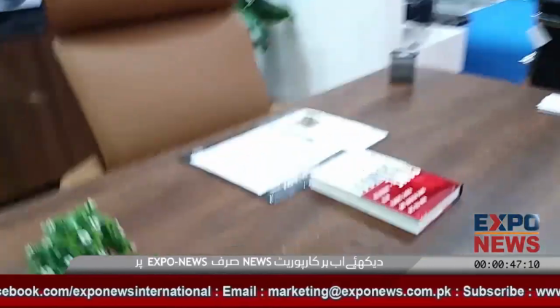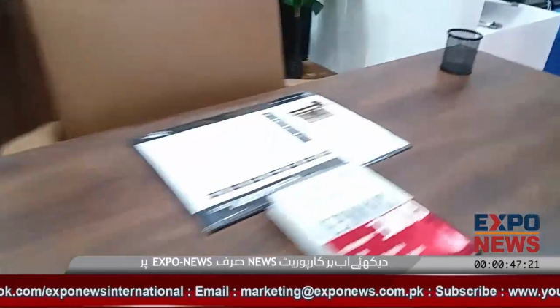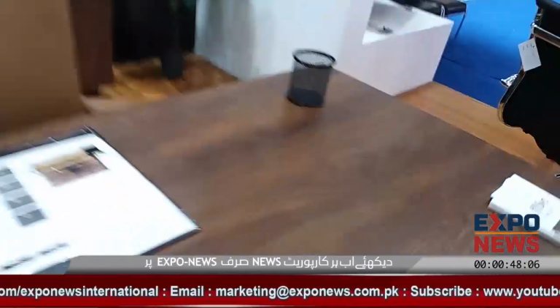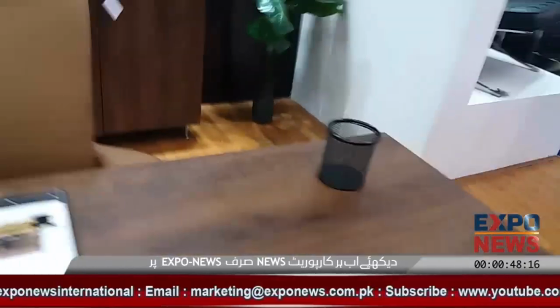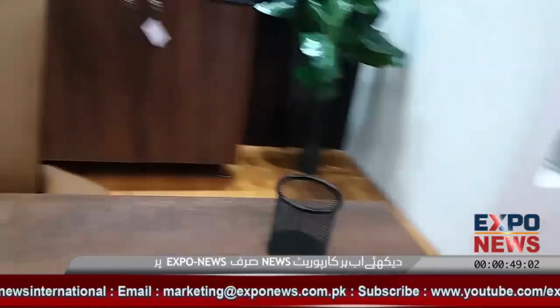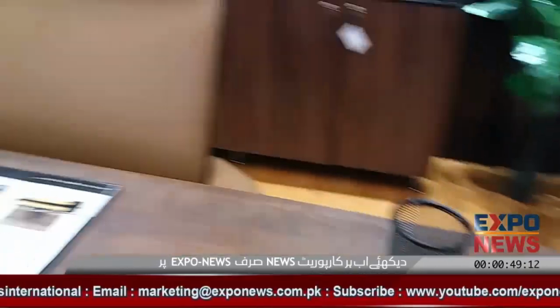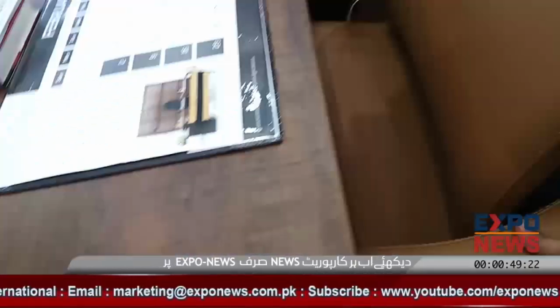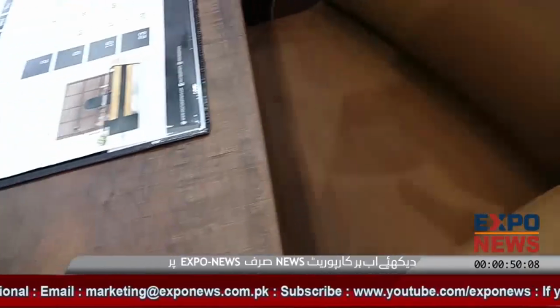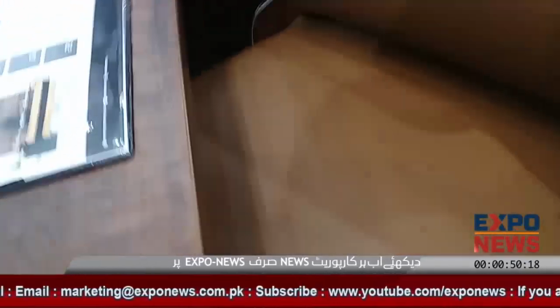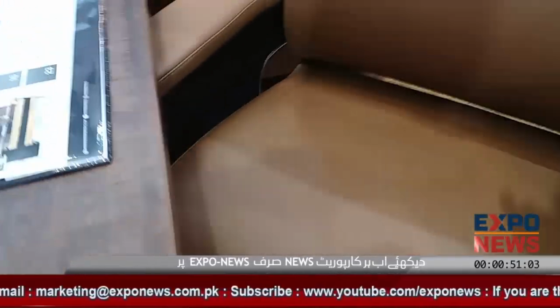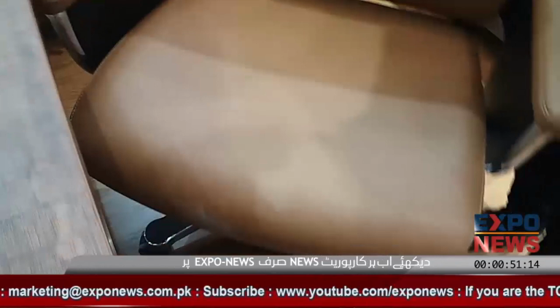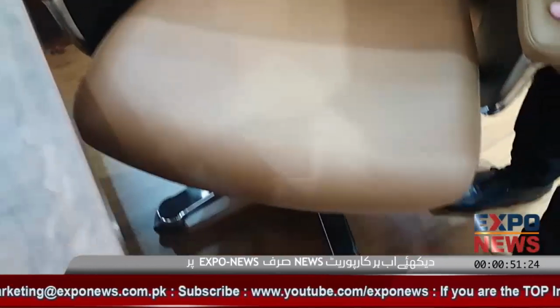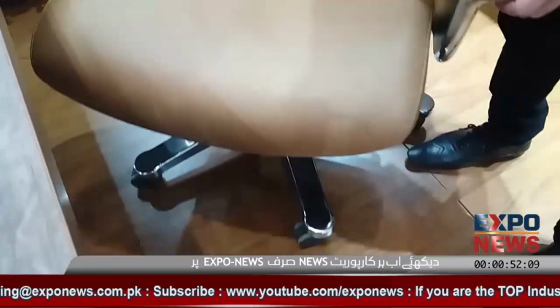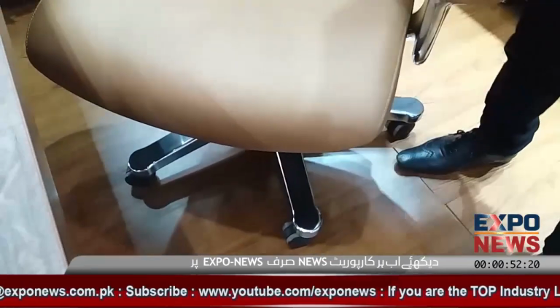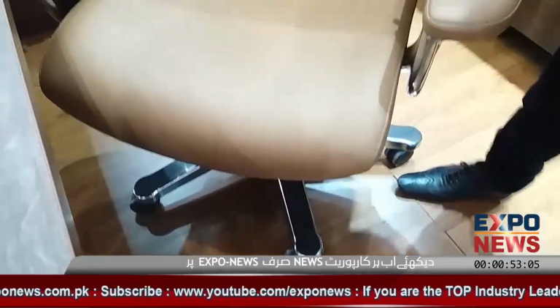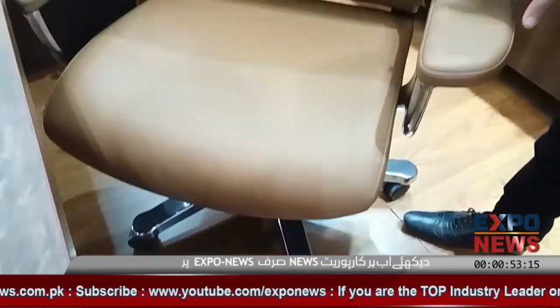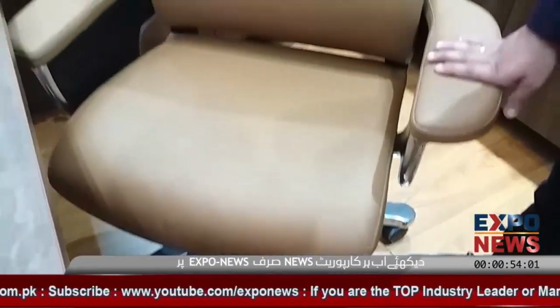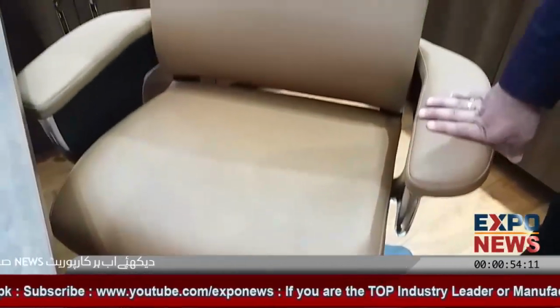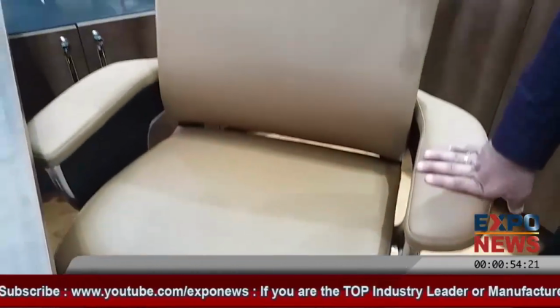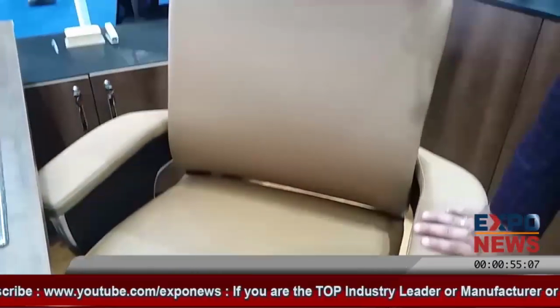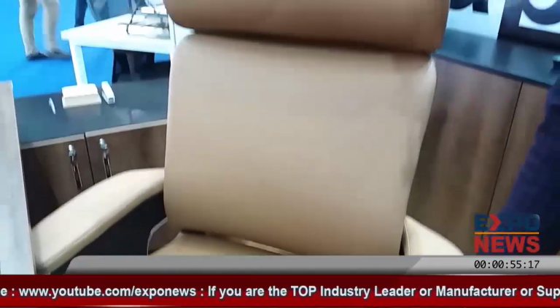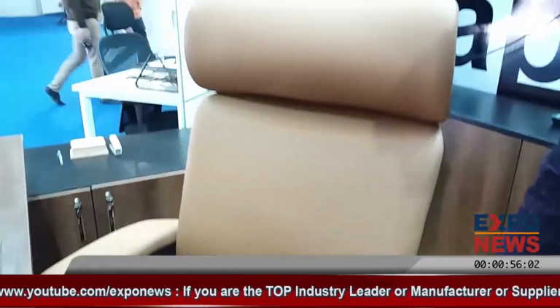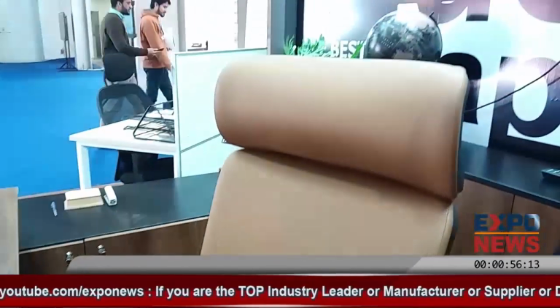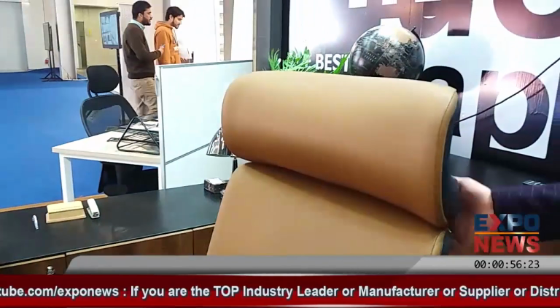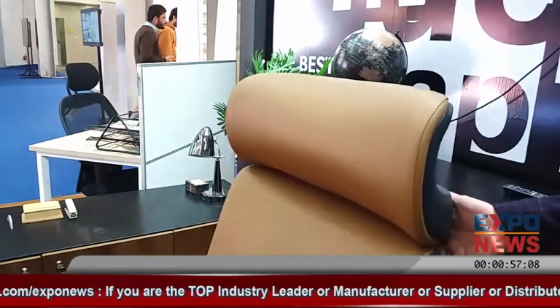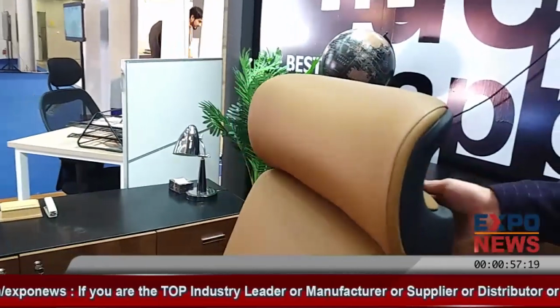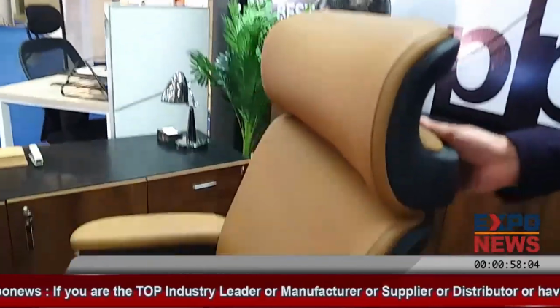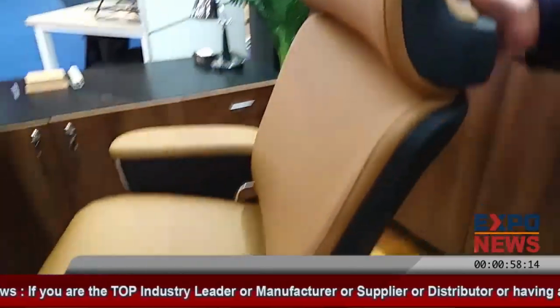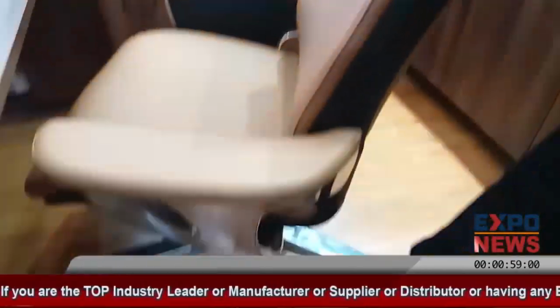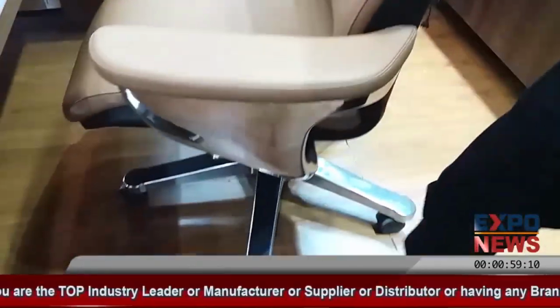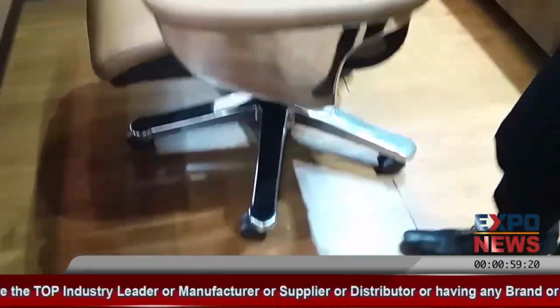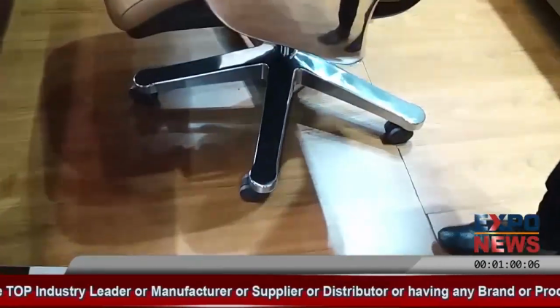This chair is £3,400. It is a brand chair with genuine leather and it has all features — it has all SS and base.